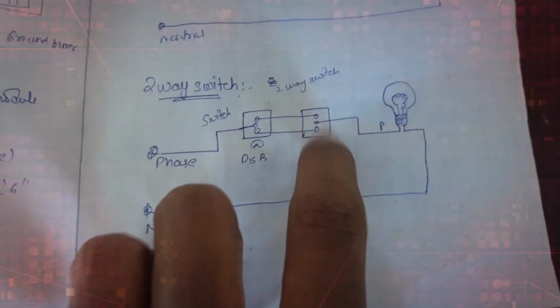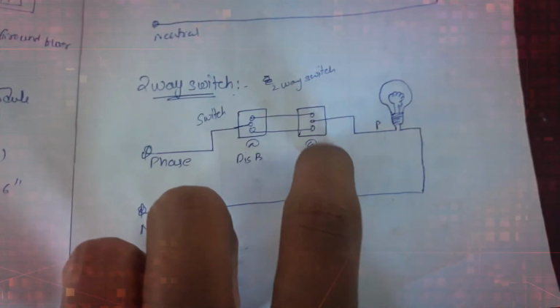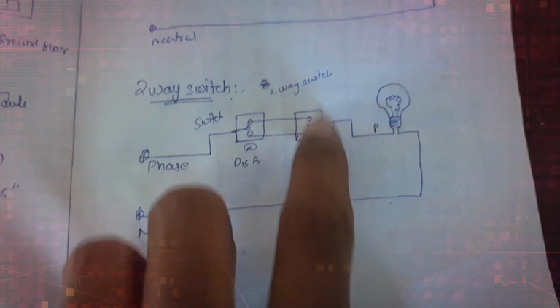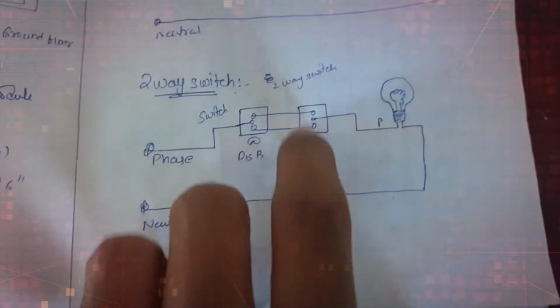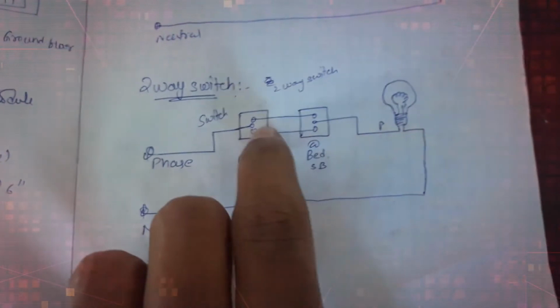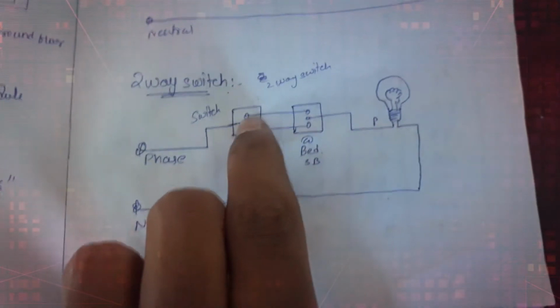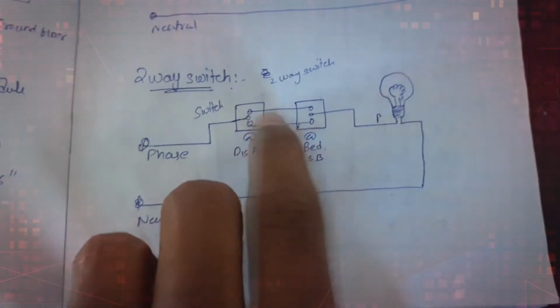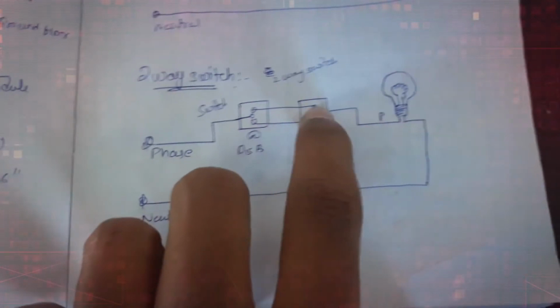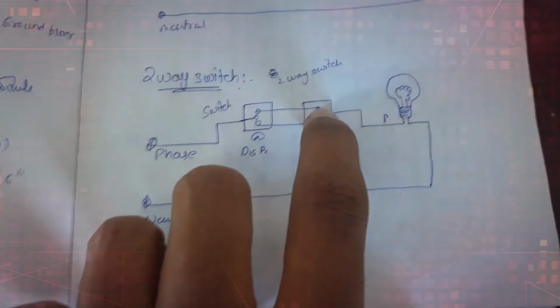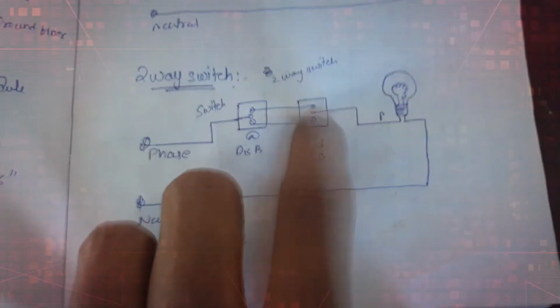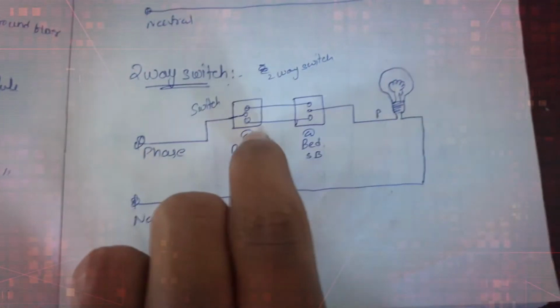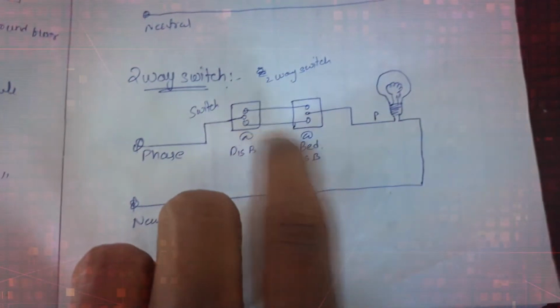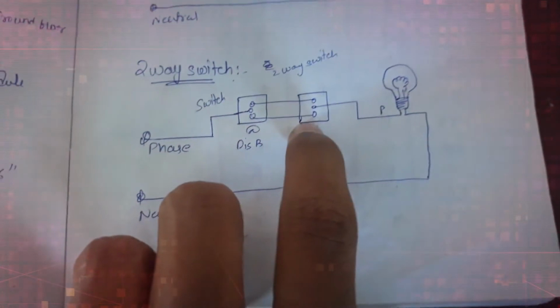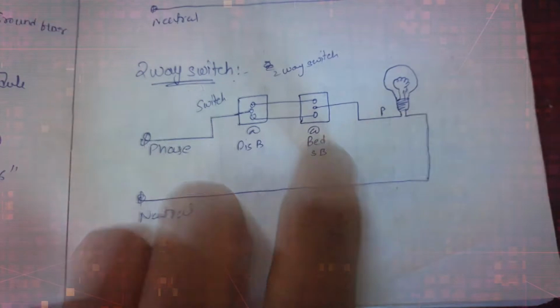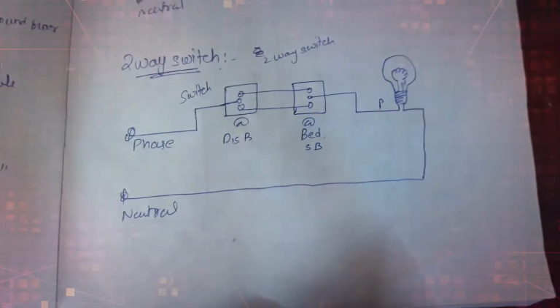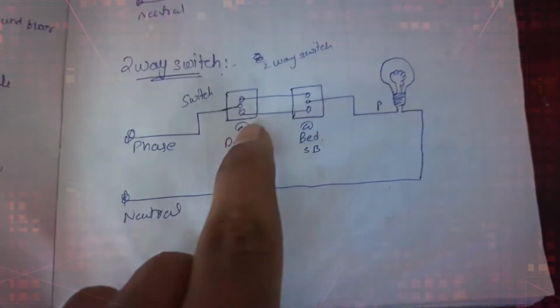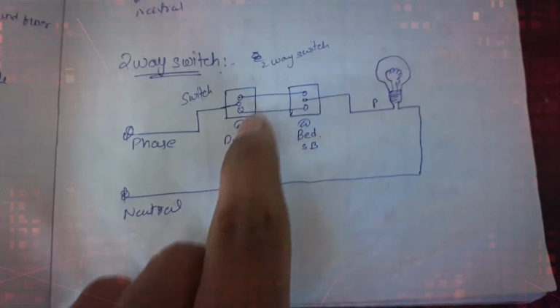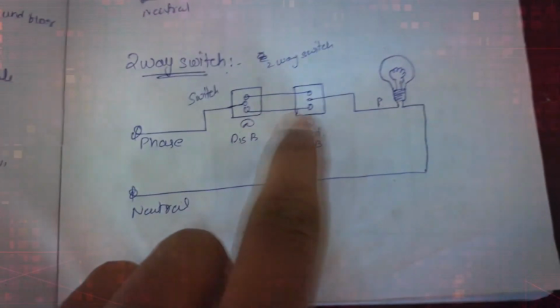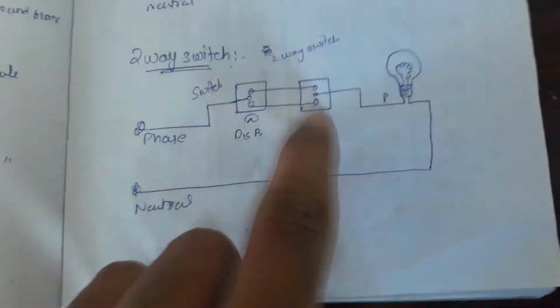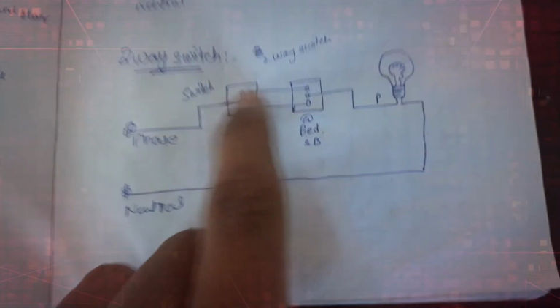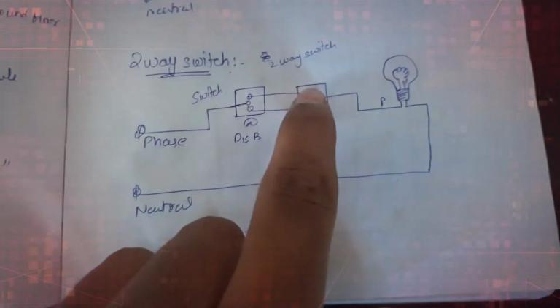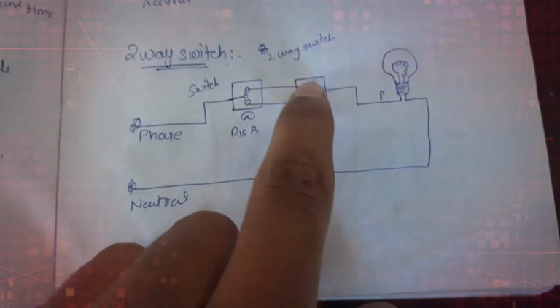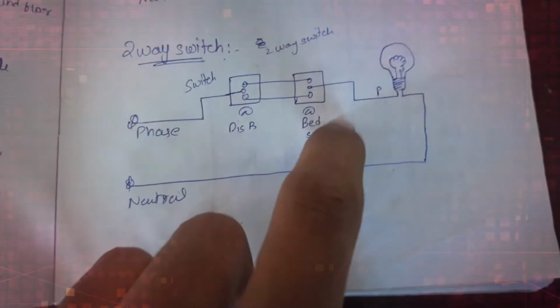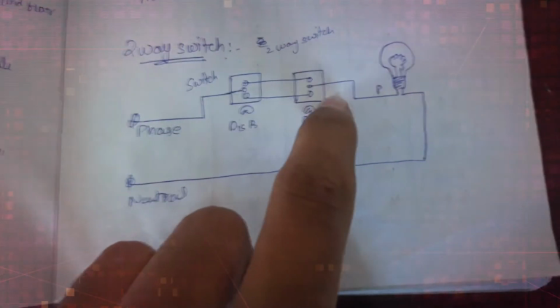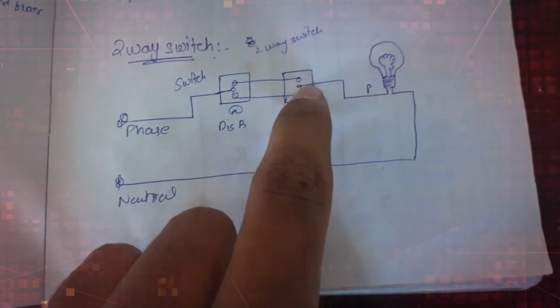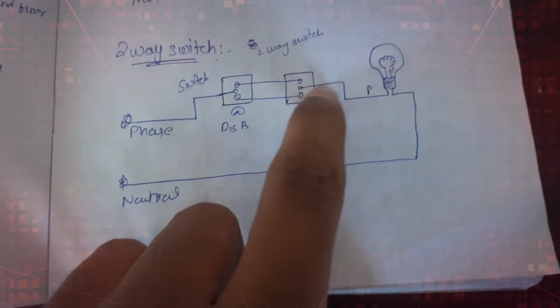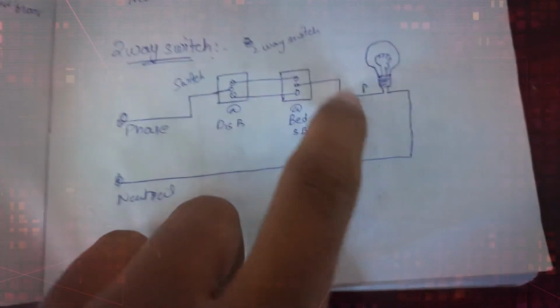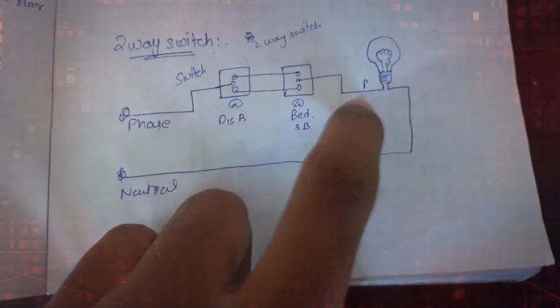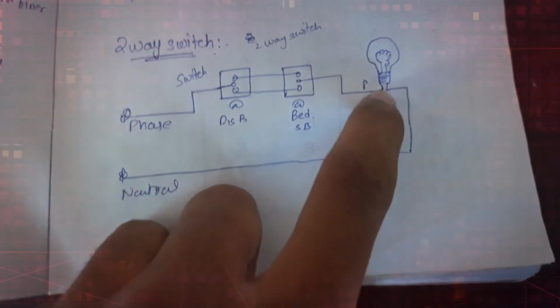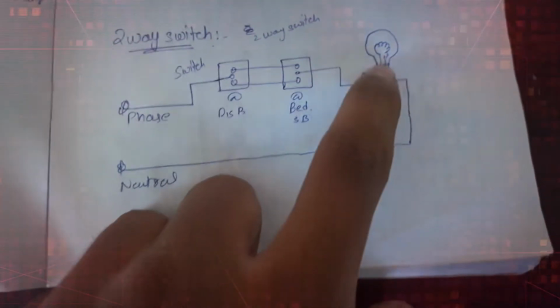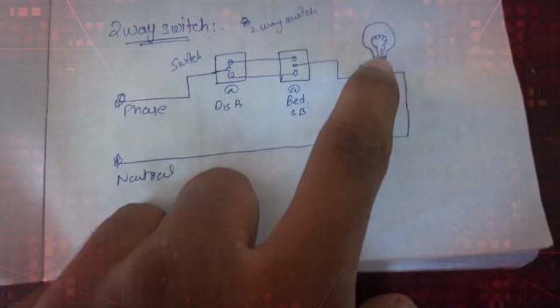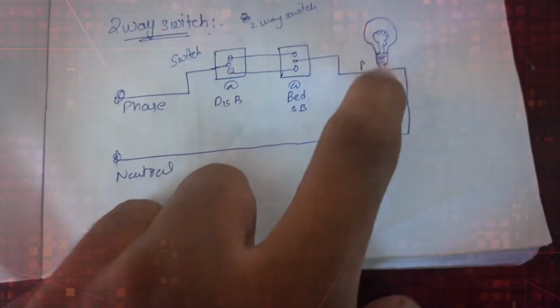The first terminal of the first switch is given to the first terminal of the second switch, and similarly the third one — so from one to one and three to three. The second terminal of the first switch is phase in, and the second terminal of the second switch is phase out, which is given to the load.